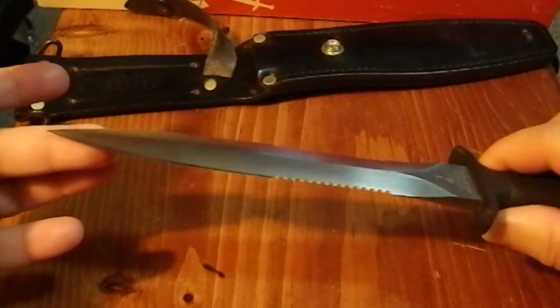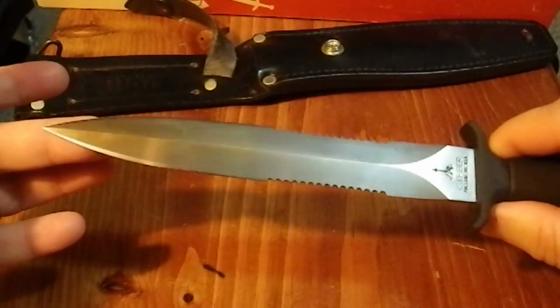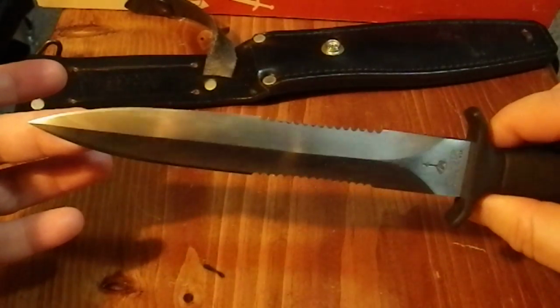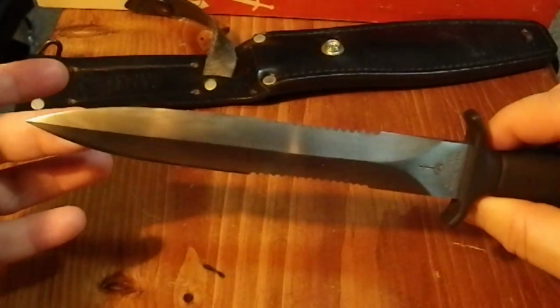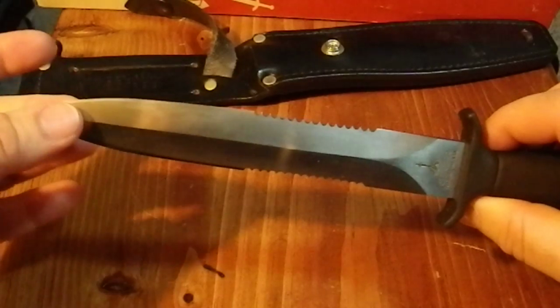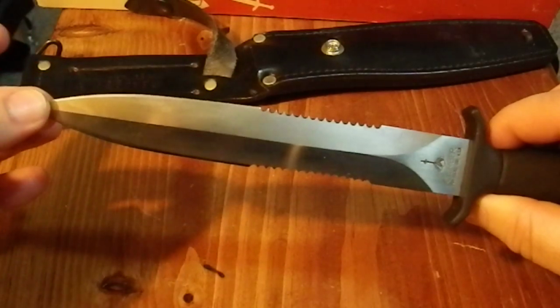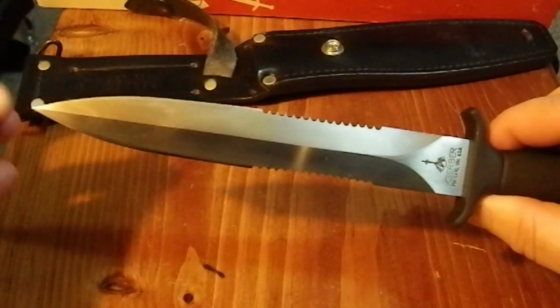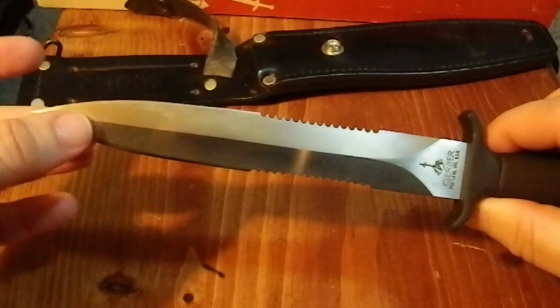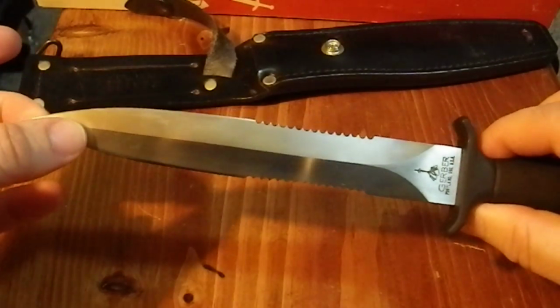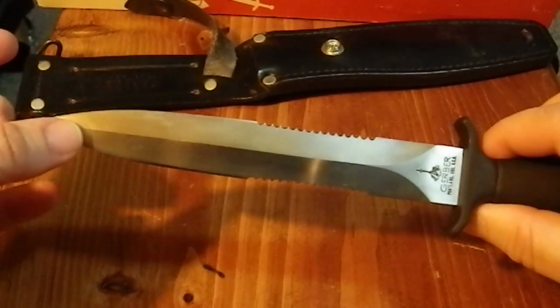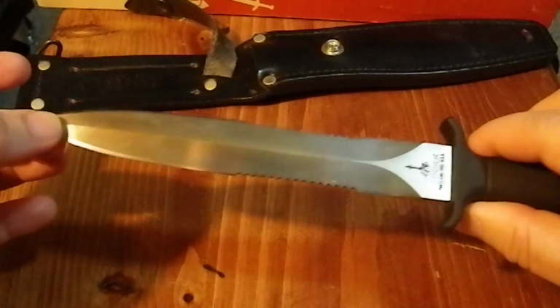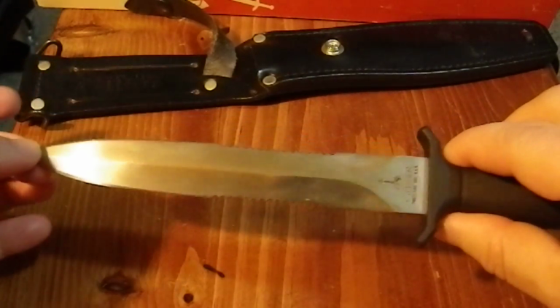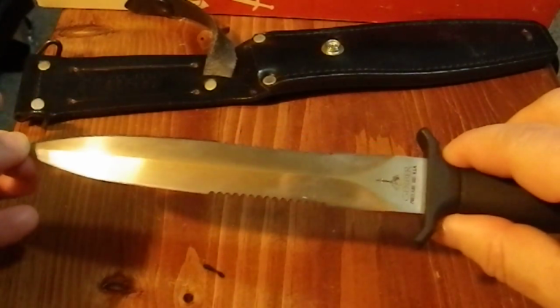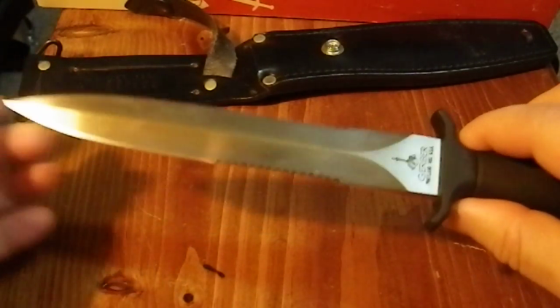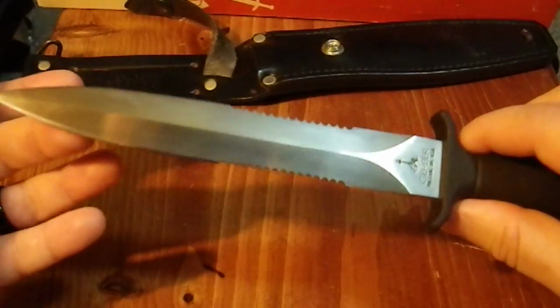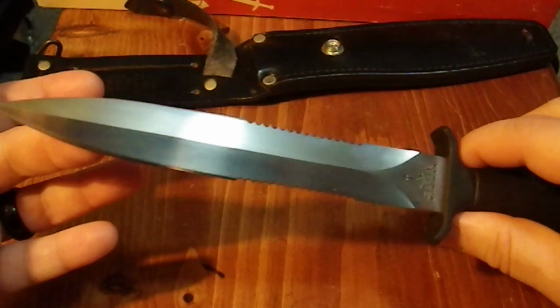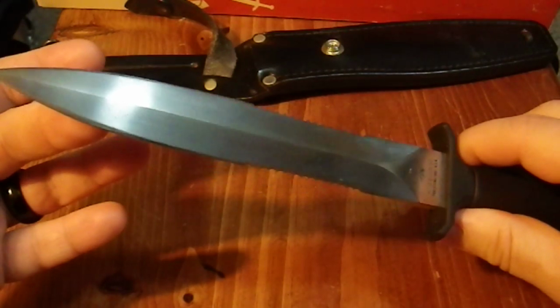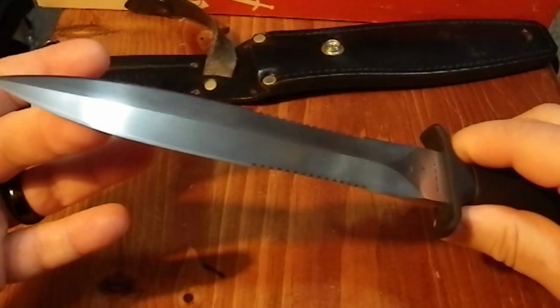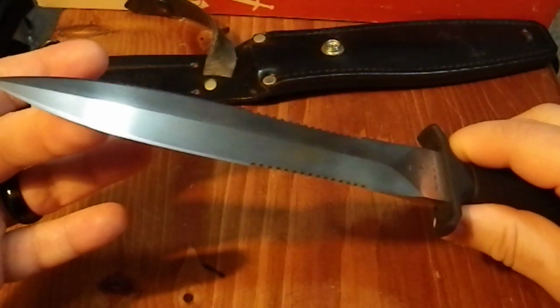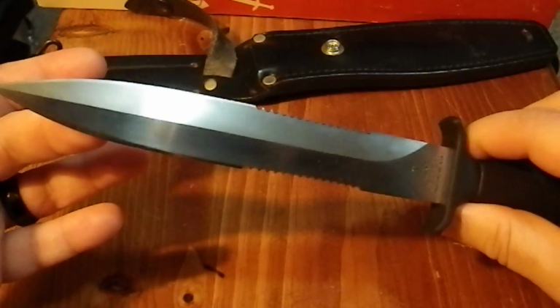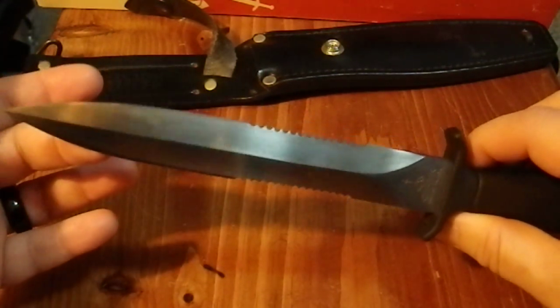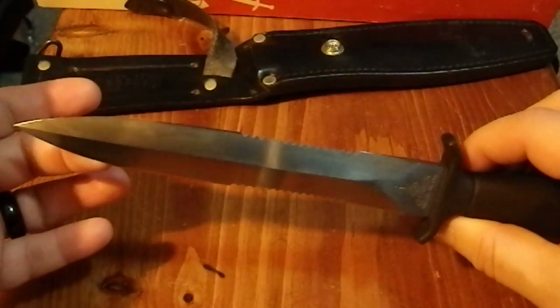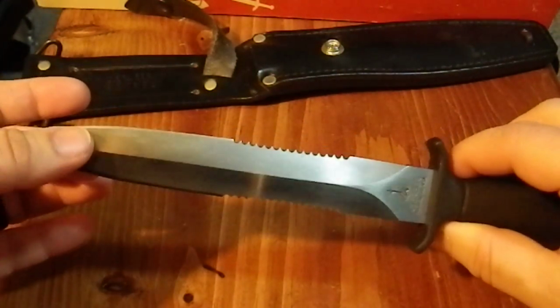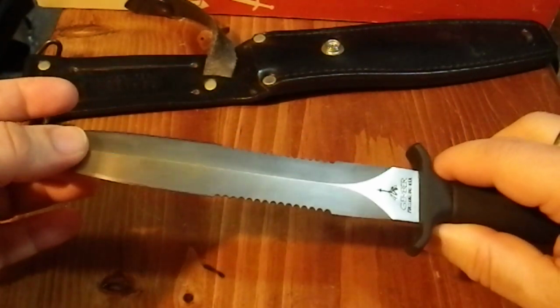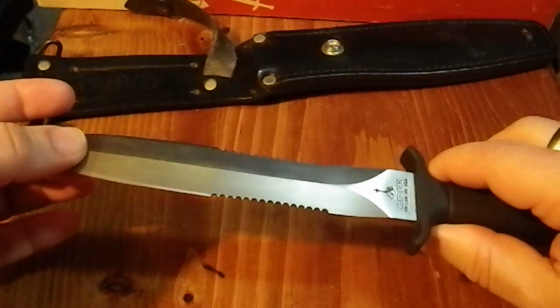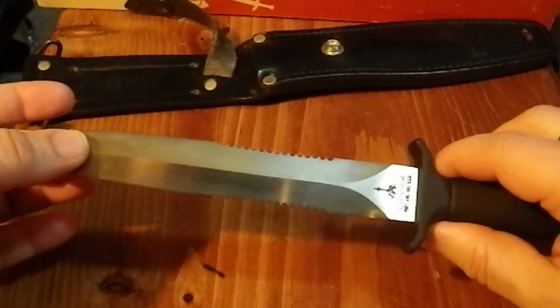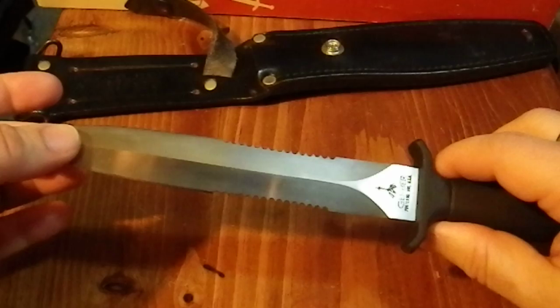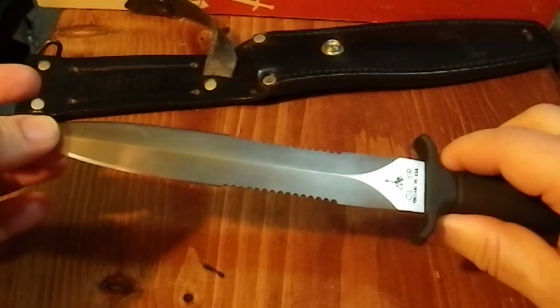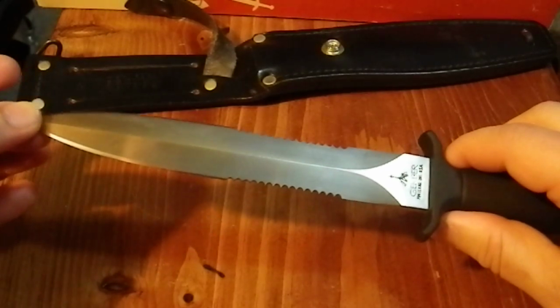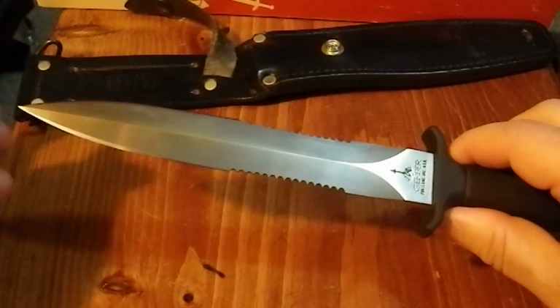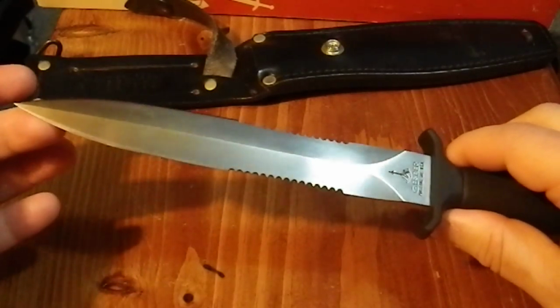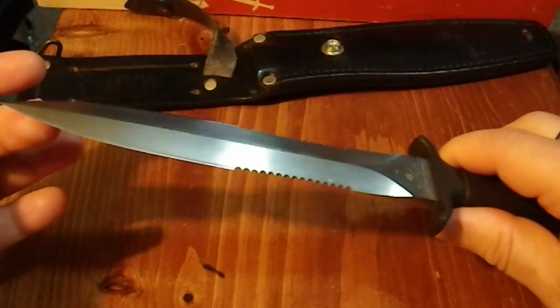It's very reminiscent of the era it was designed in. I'm not even sure if this is still available or not. I got this back in the 80s — I think it was 1980 or 81. I've had it in my collection for quite a while.